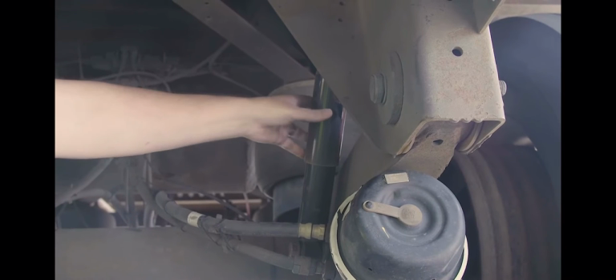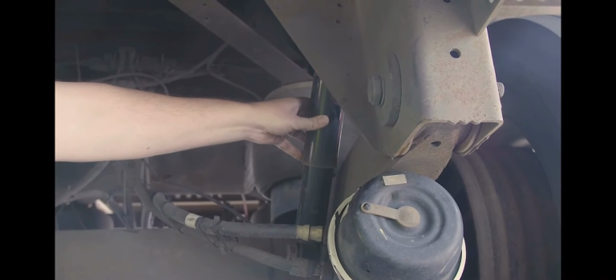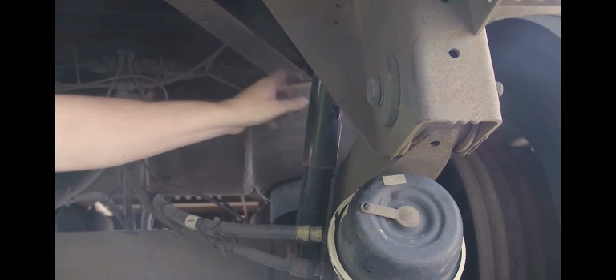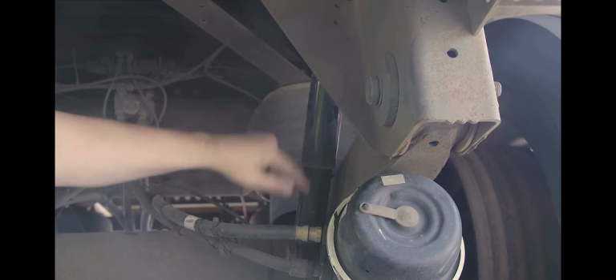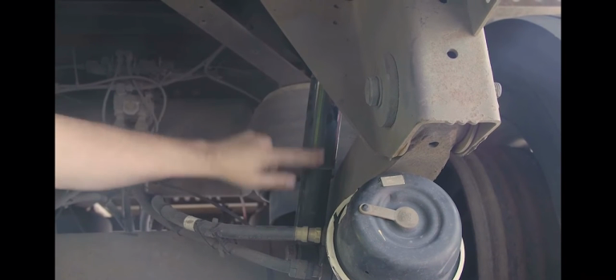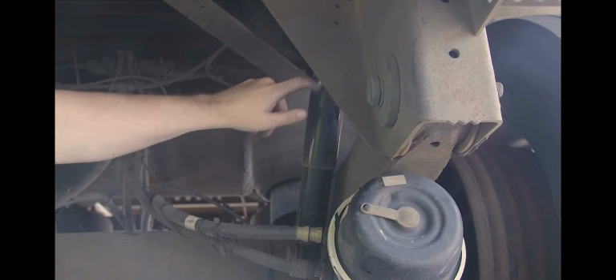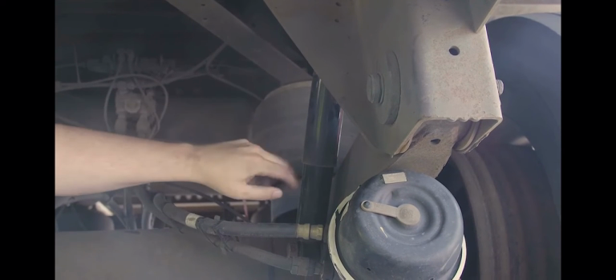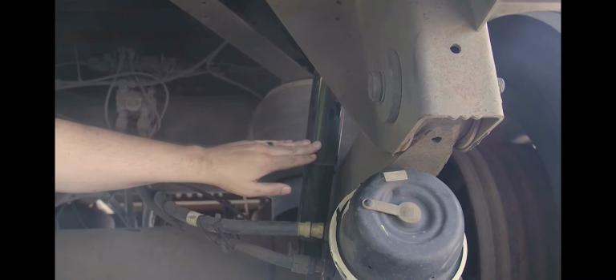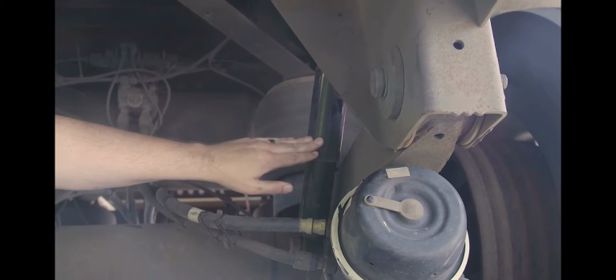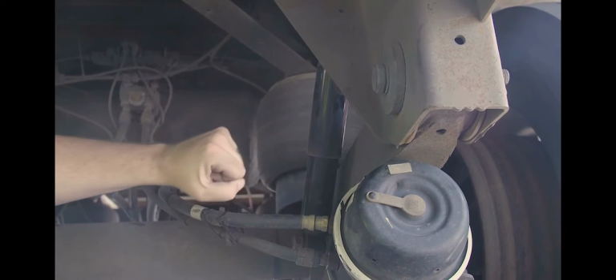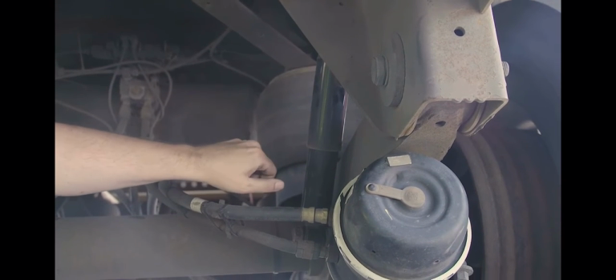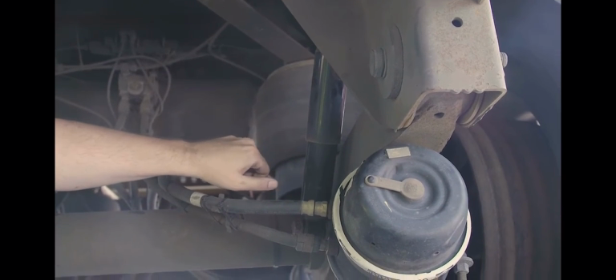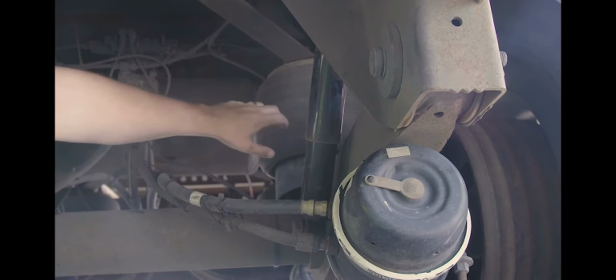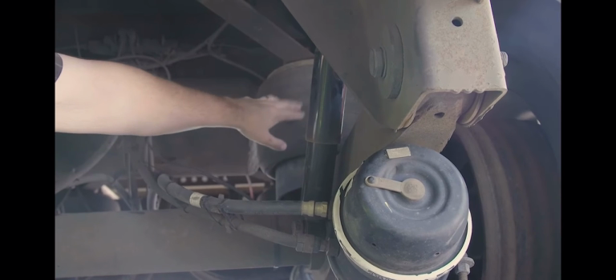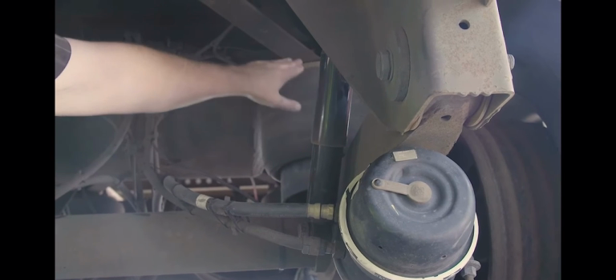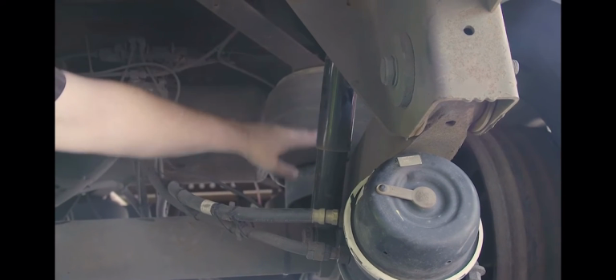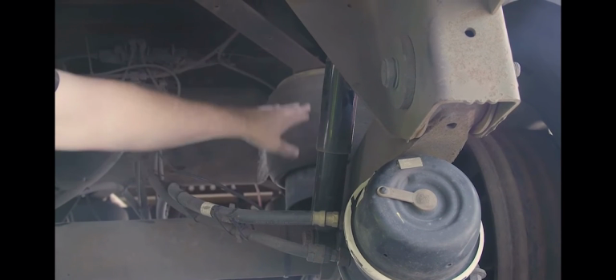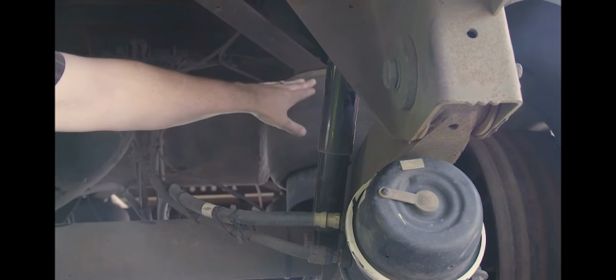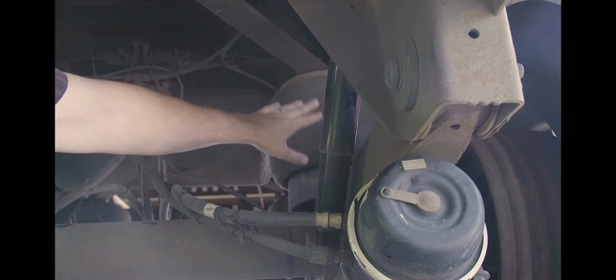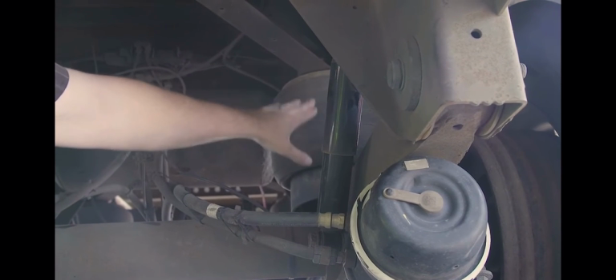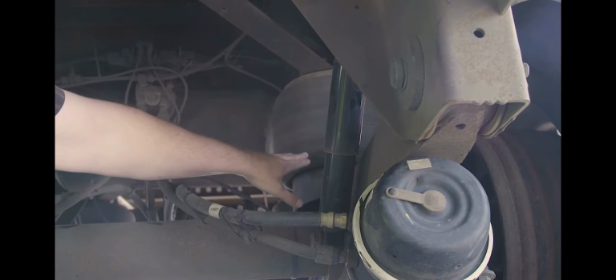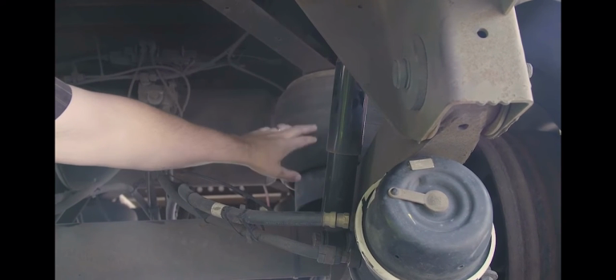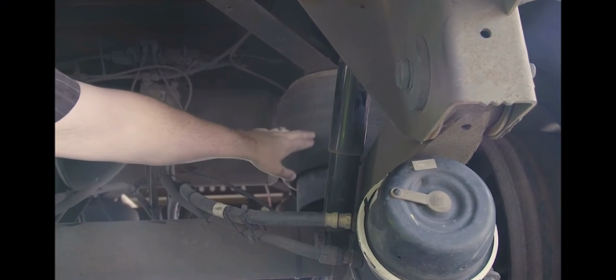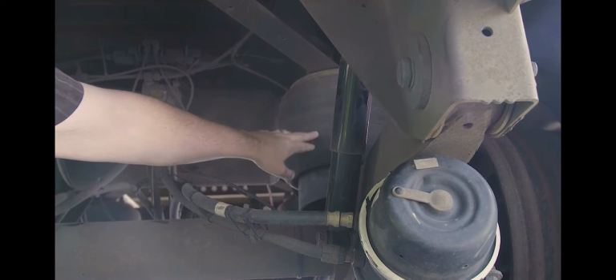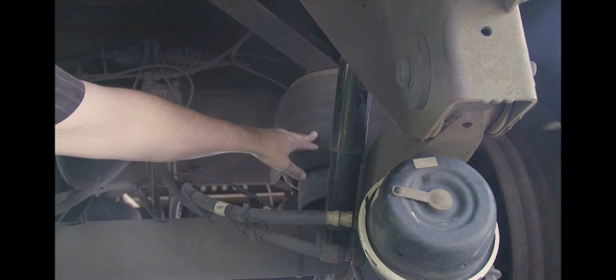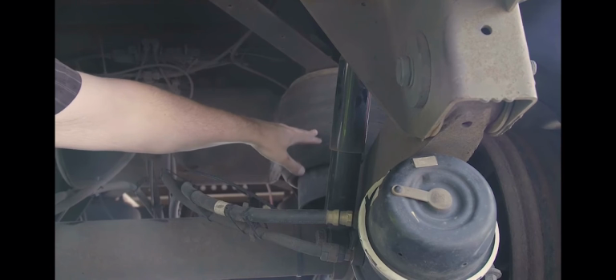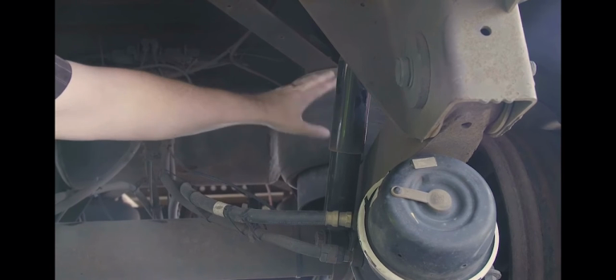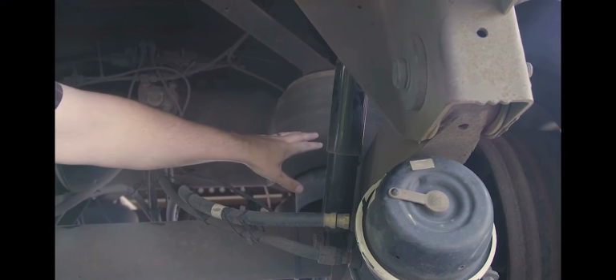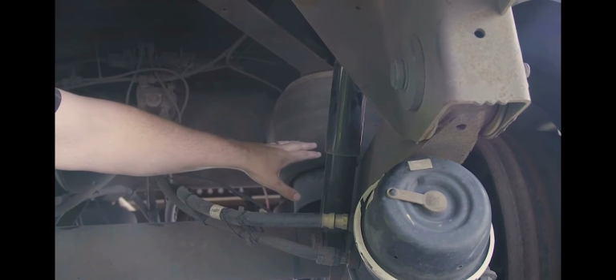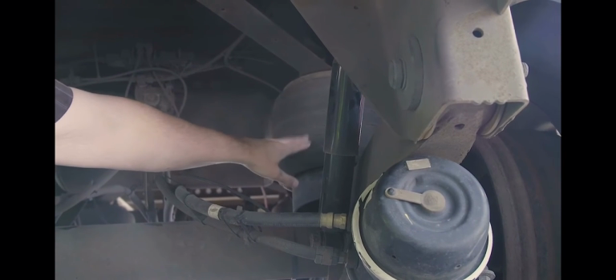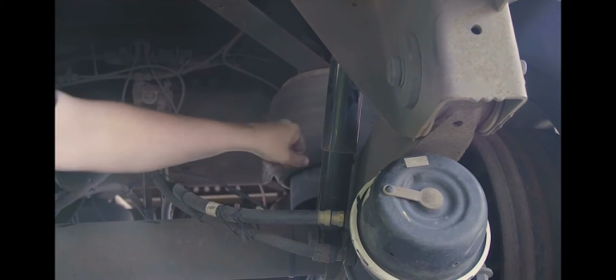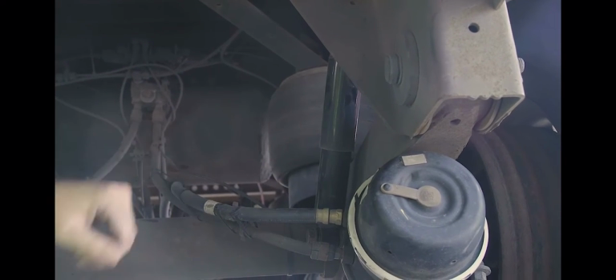My shock absorber — properly mounted and secured at both ends, not cracked, bent or broken, not leaking. Air bag — properly mounted and secured at both ends, not cracked, bent or broken. No abrasions, bulges or cuts. No missing mounting bolts and not leaking air.